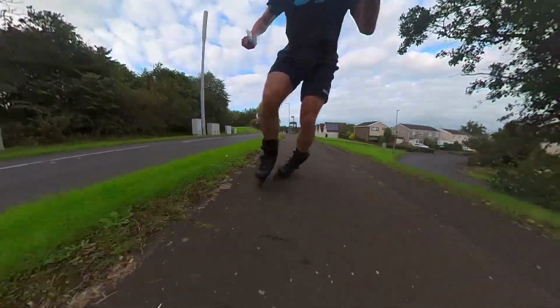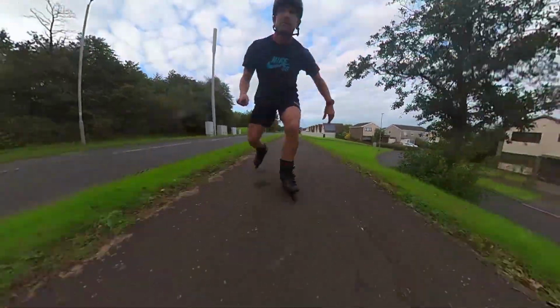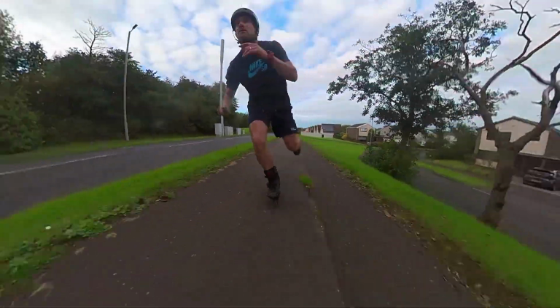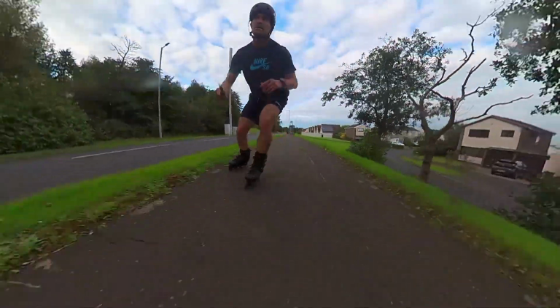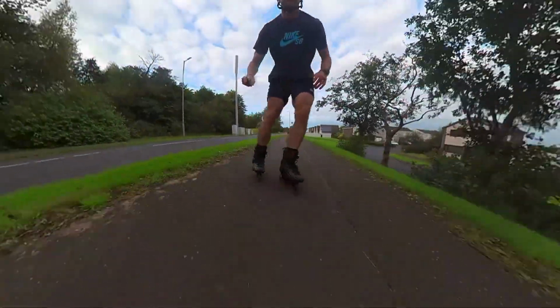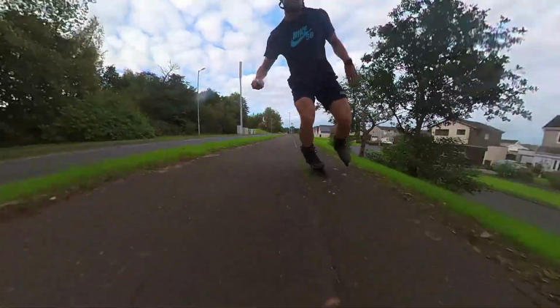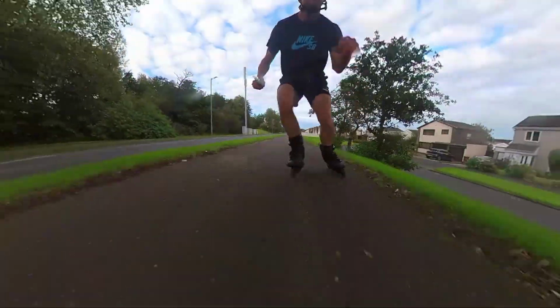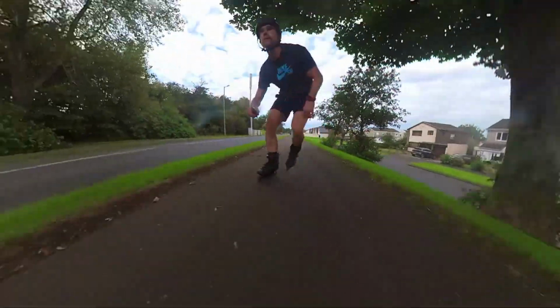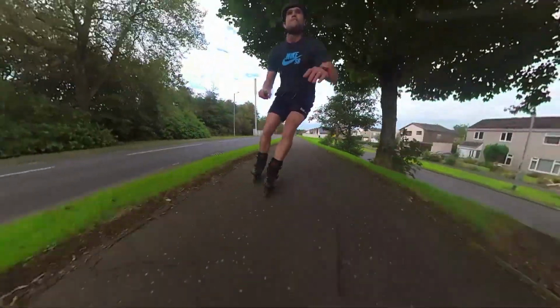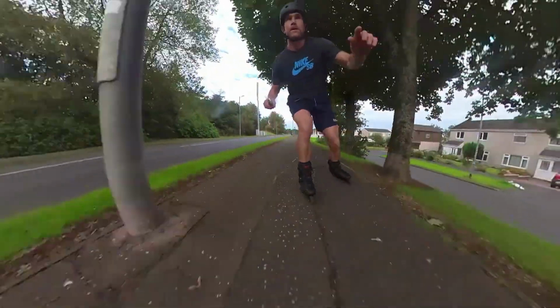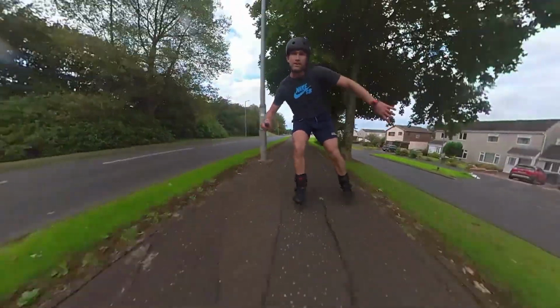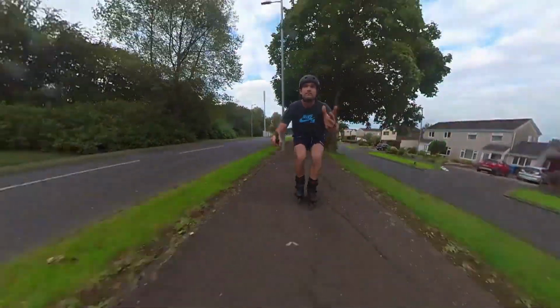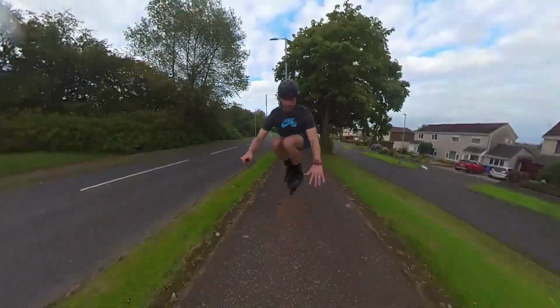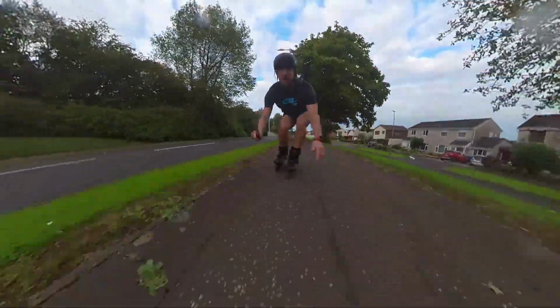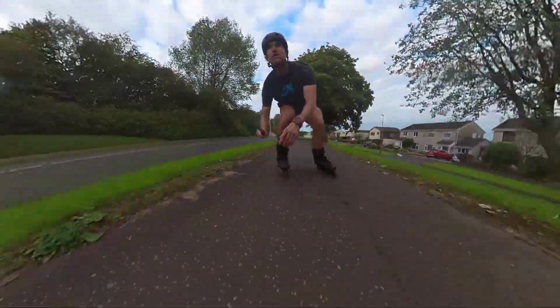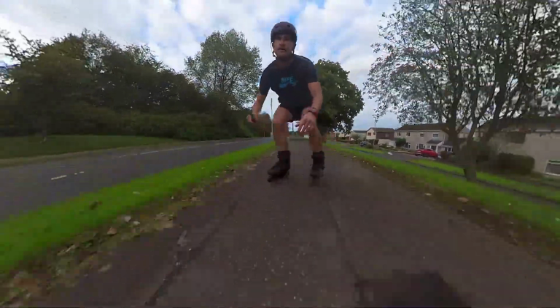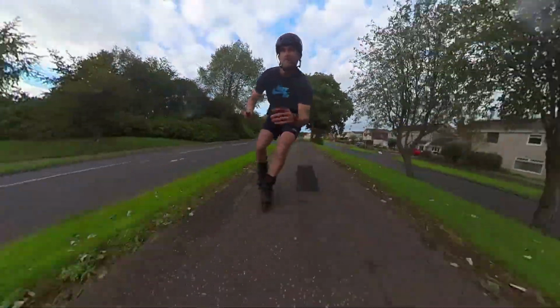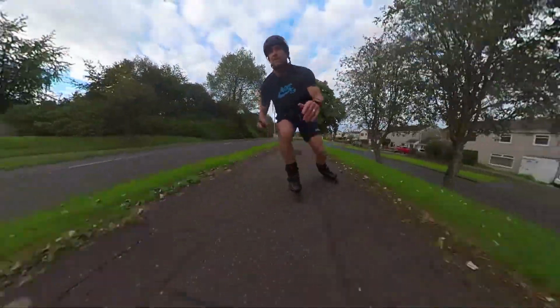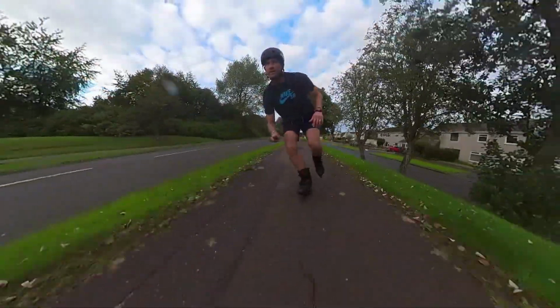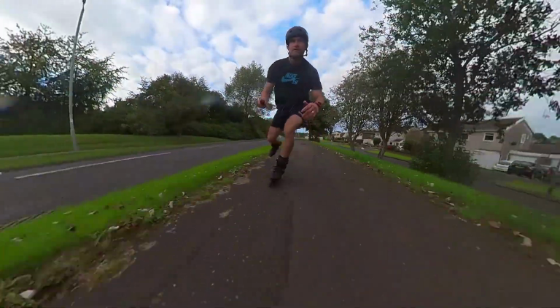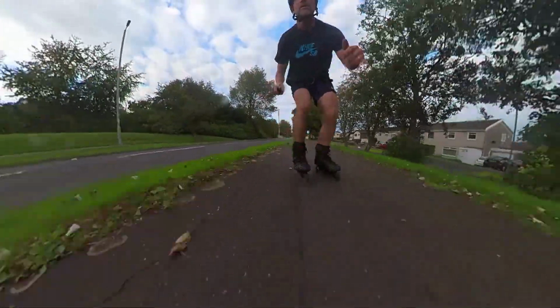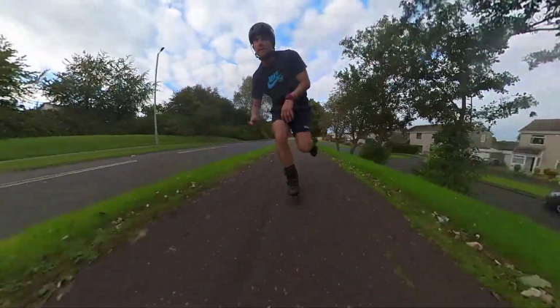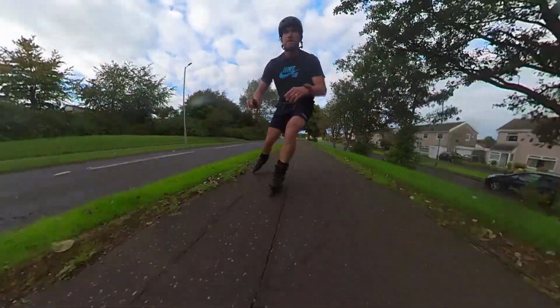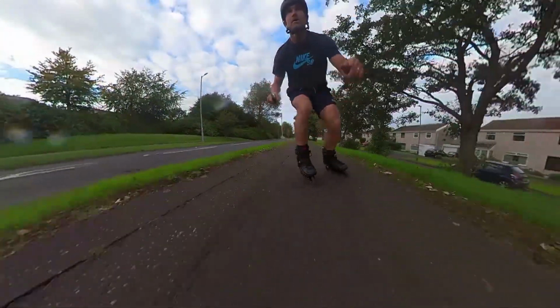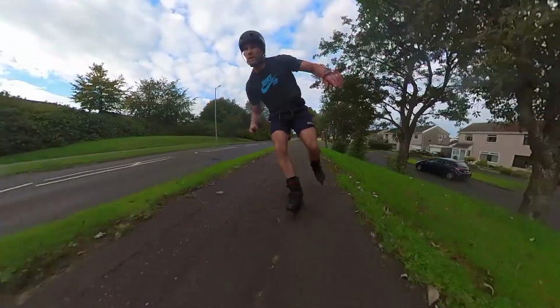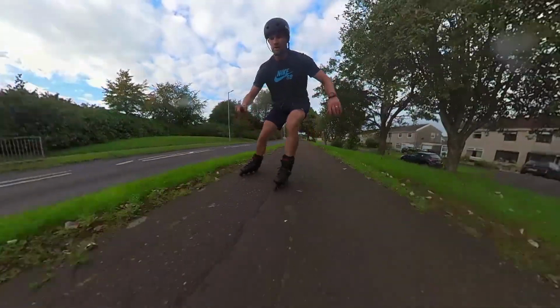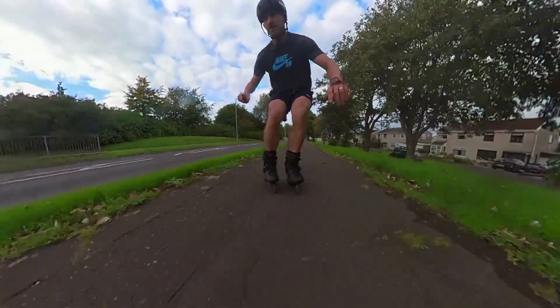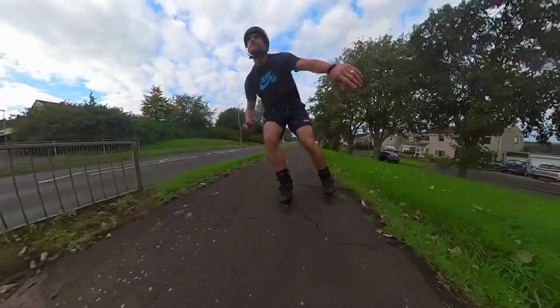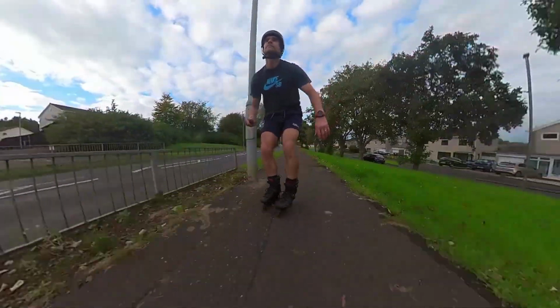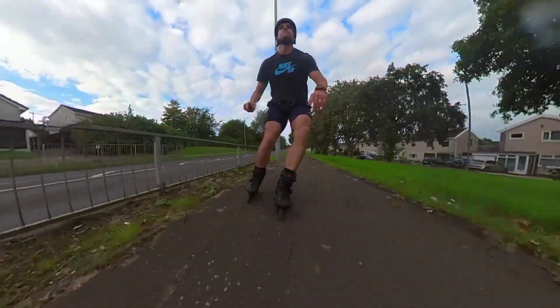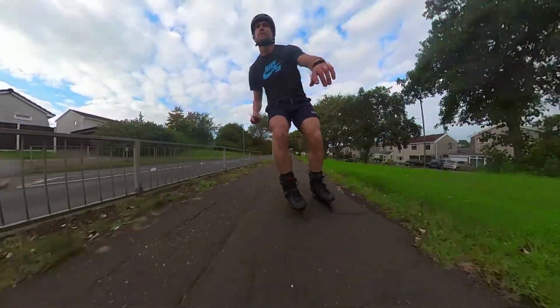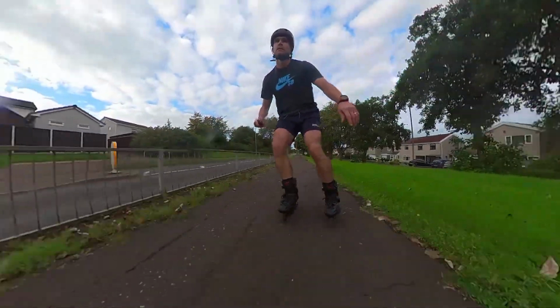These skates feel agile, quick, and responsive. The boot and liner felt comfortable and supportive. To this day I've not had a single pressure point or any foot pain. They do feel as if they'd be quite suitable for someone with a wider foot.